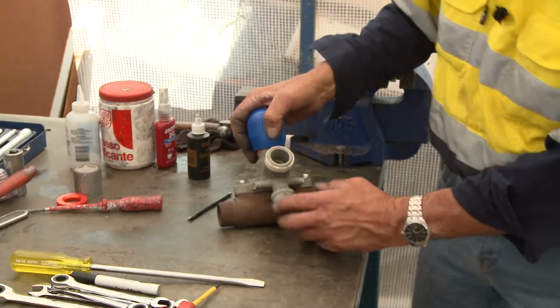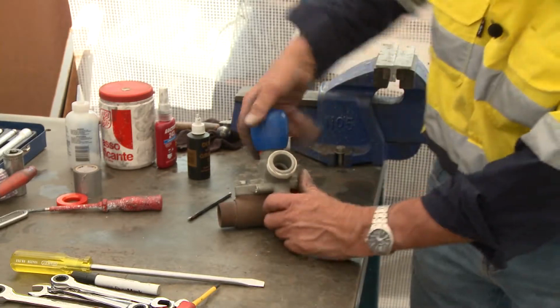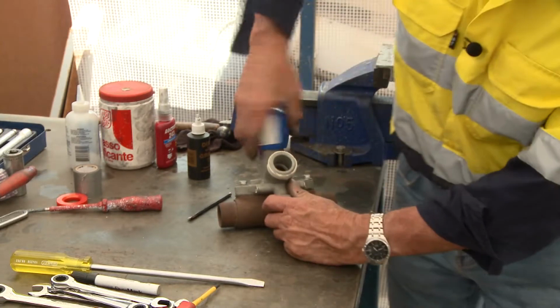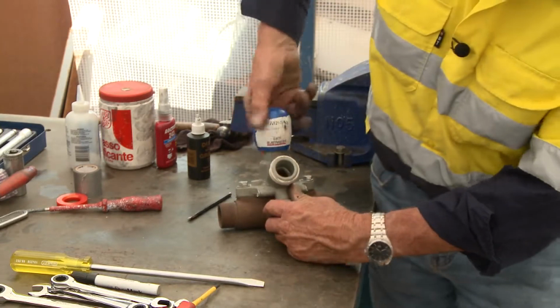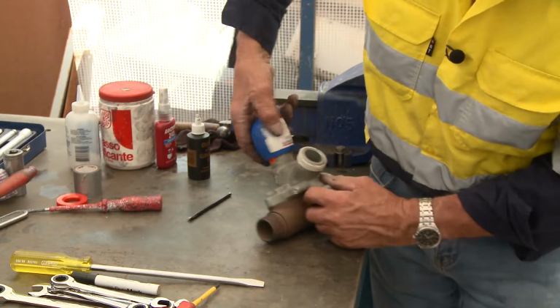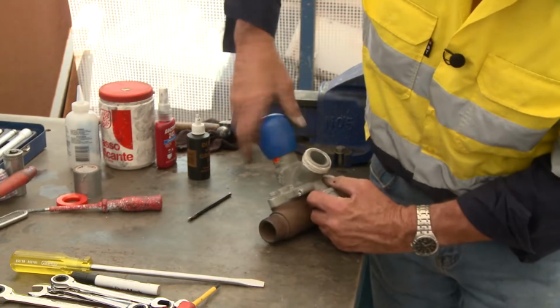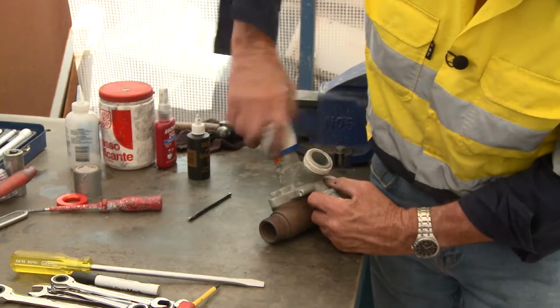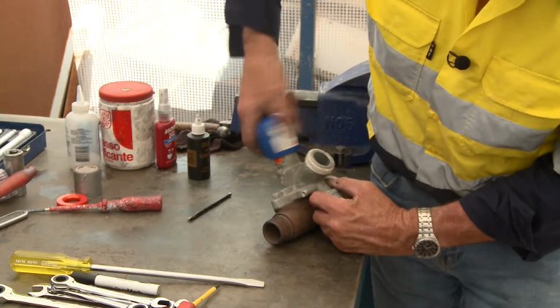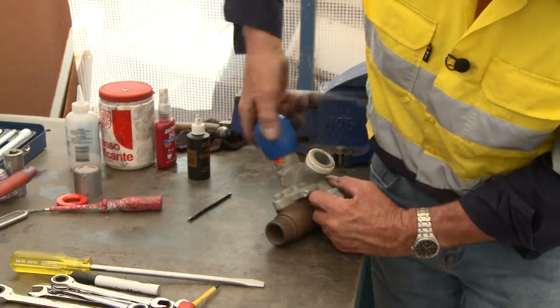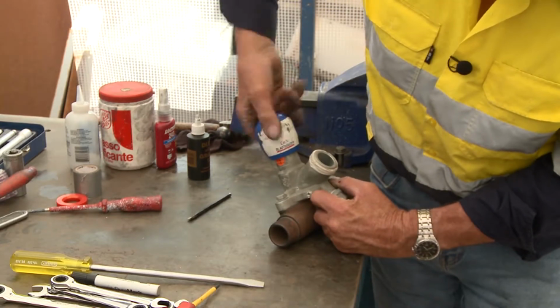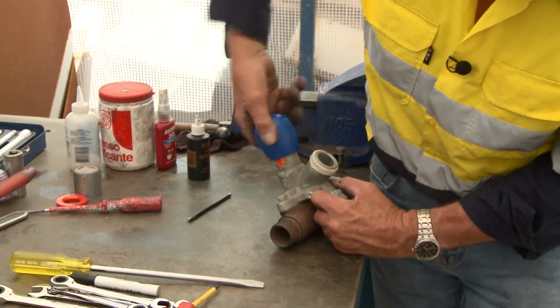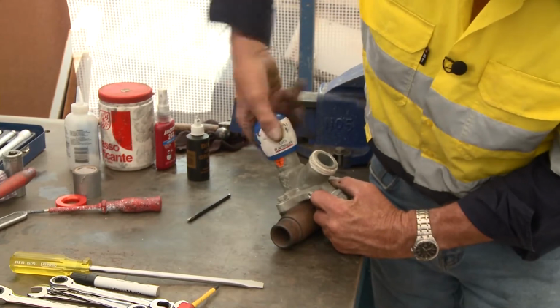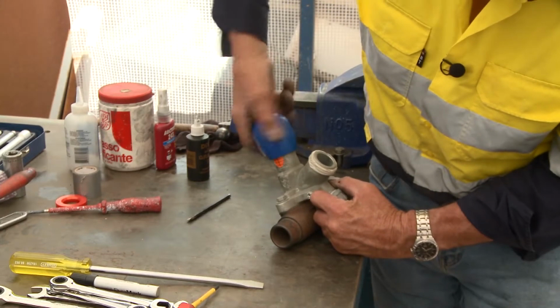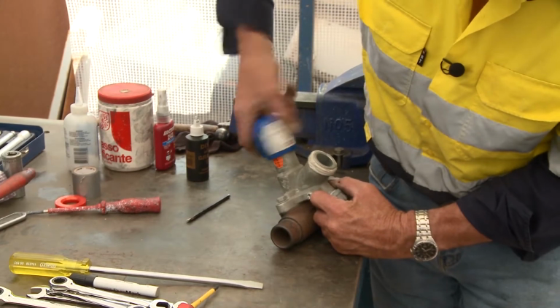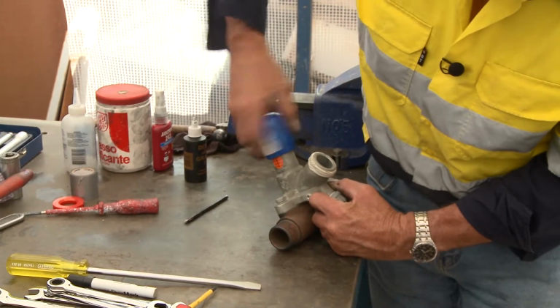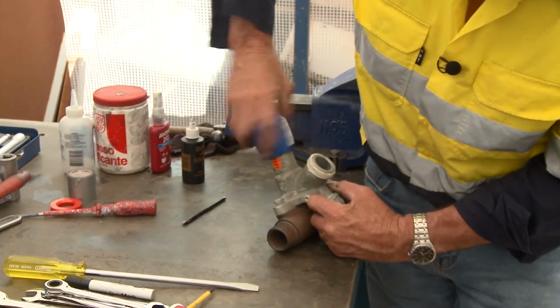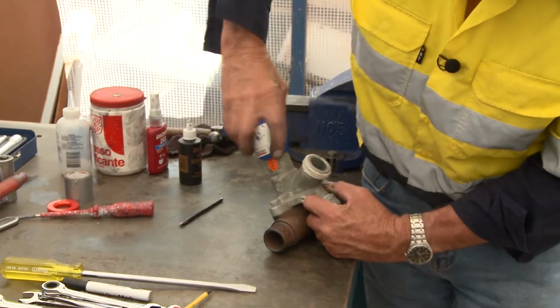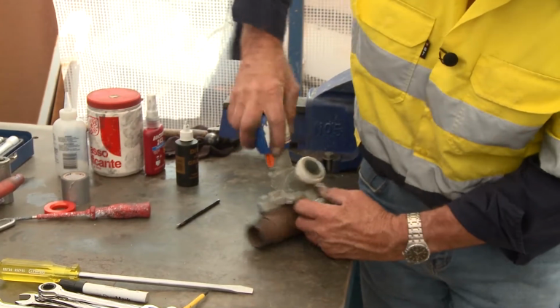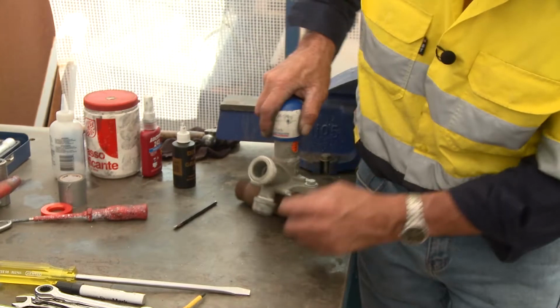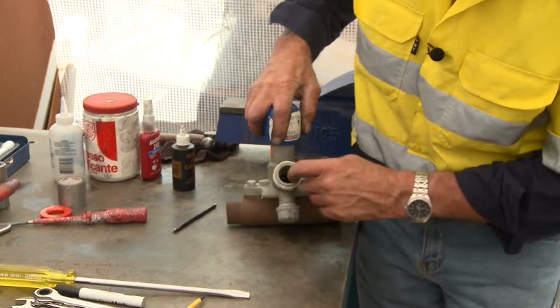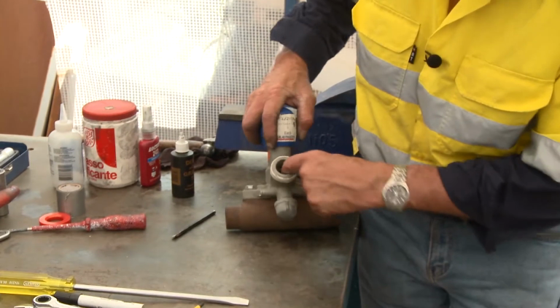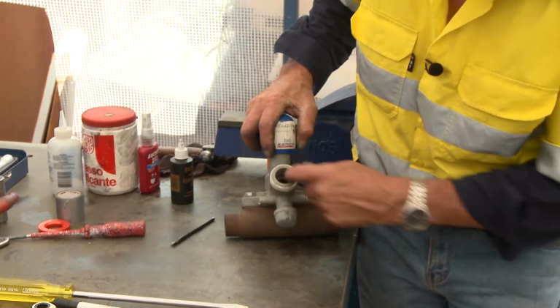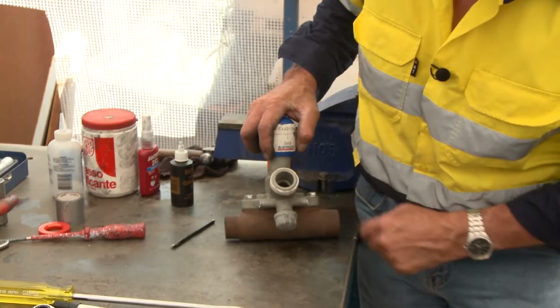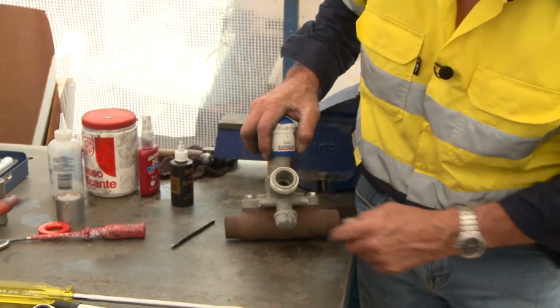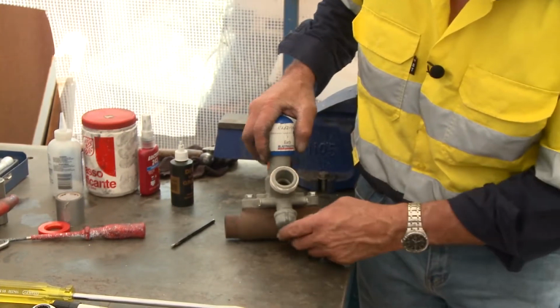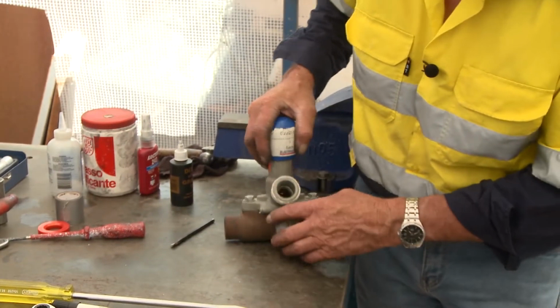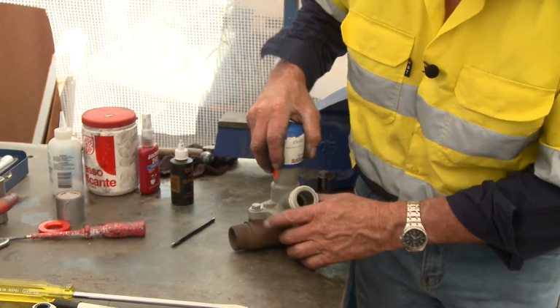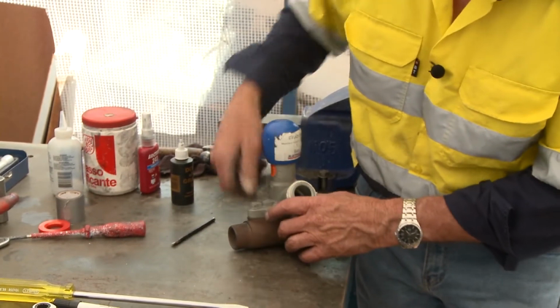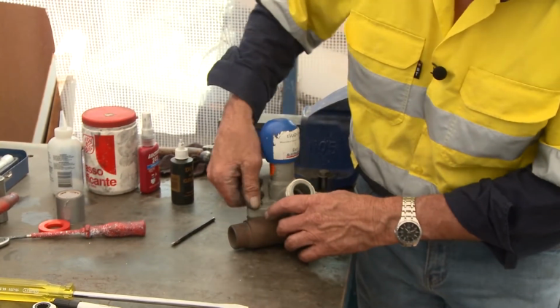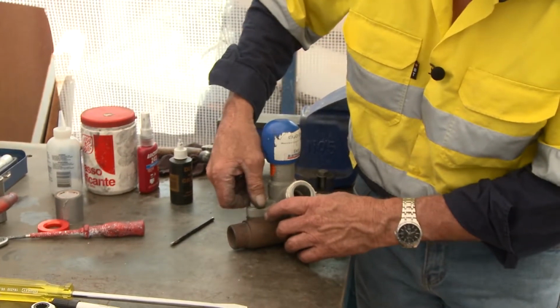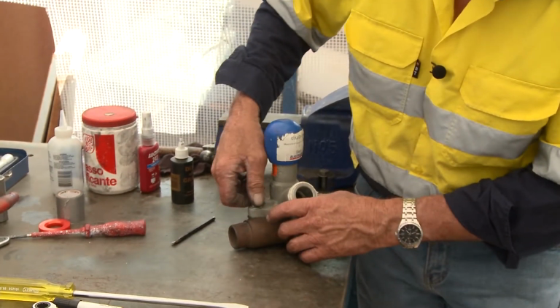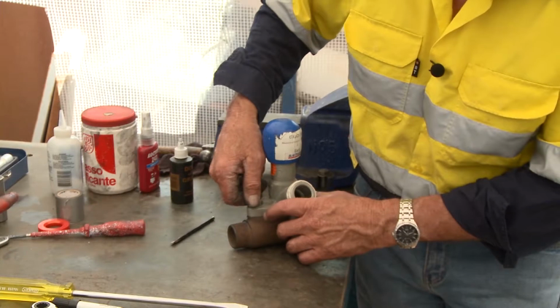One thing you would never do with the valves on the blast pot is wind it all the way out. If you wind it all the way out, that's a massive hole for a lot of grit to run through, and you can cause yourself all sorts of problems by doing that.